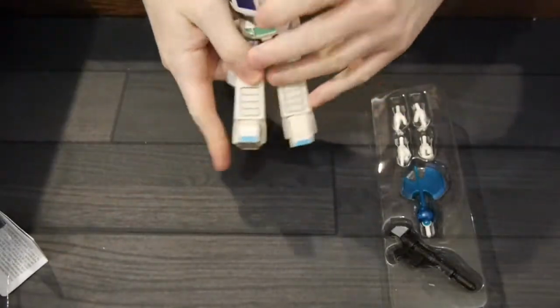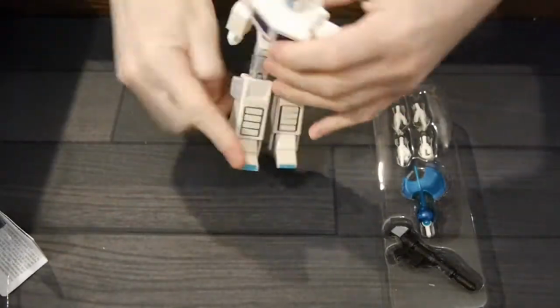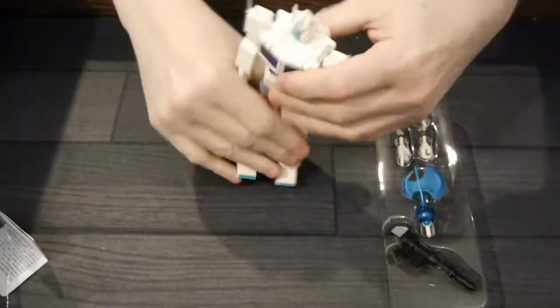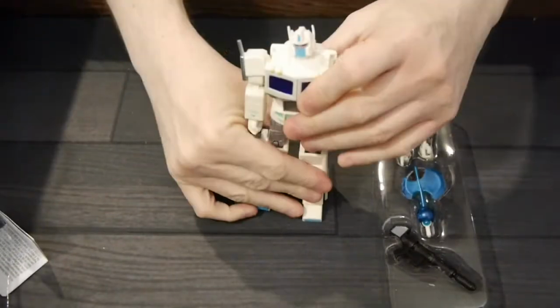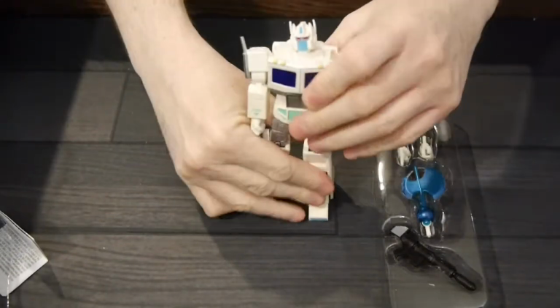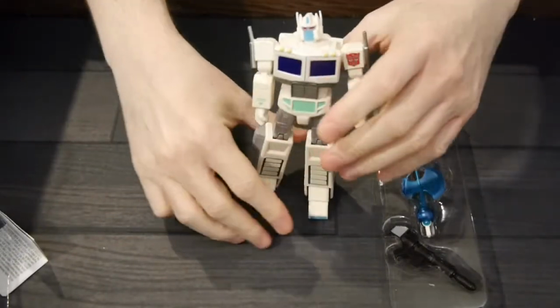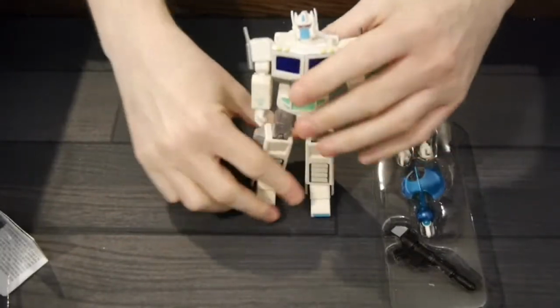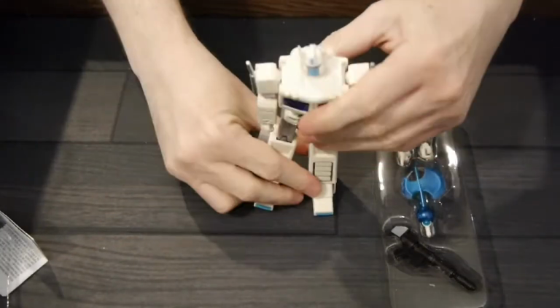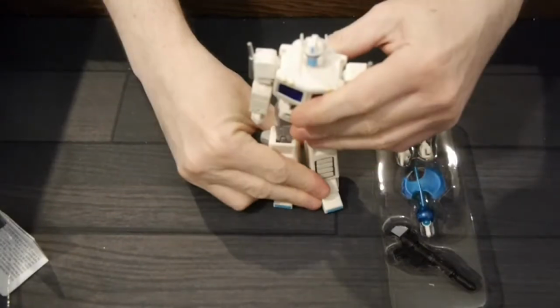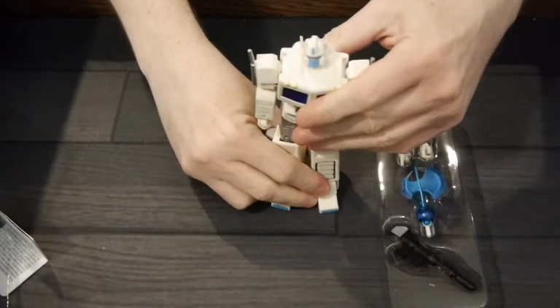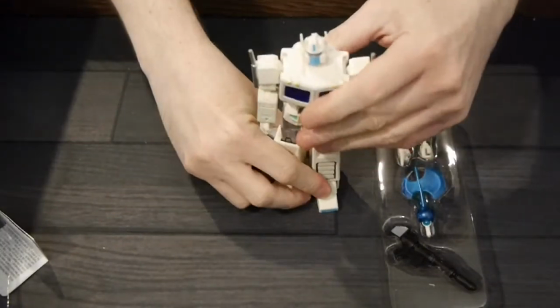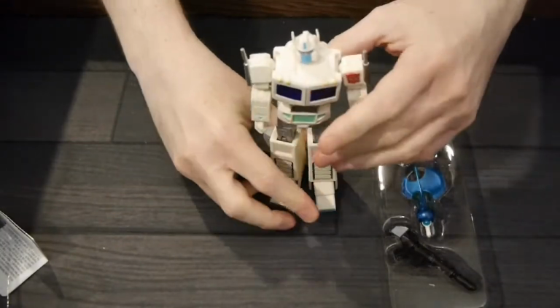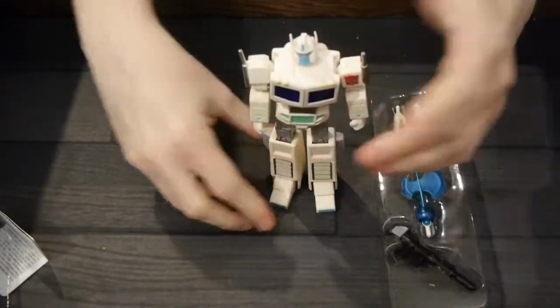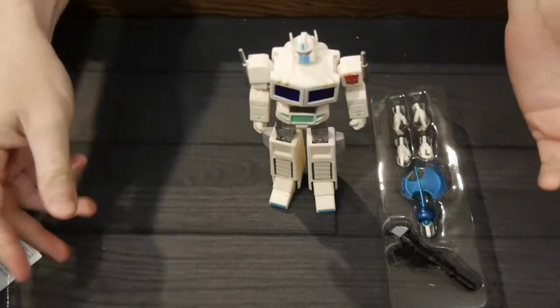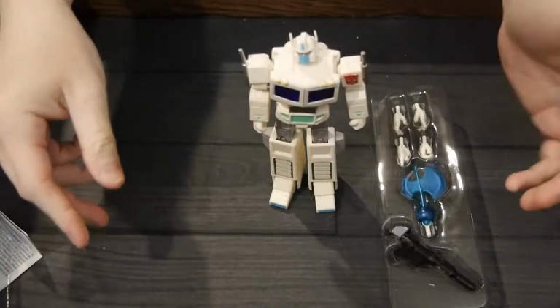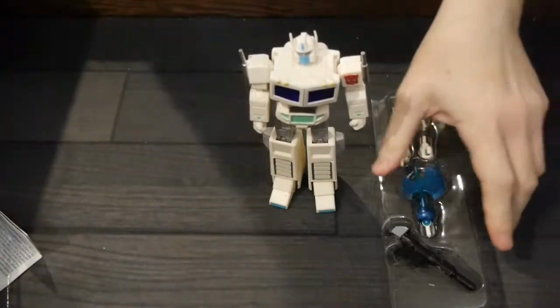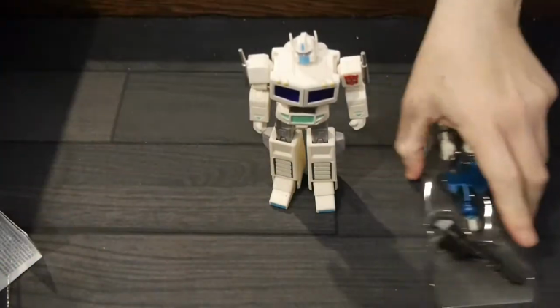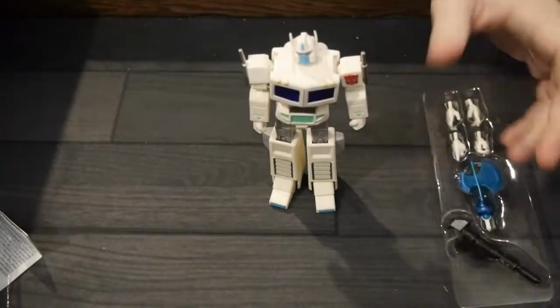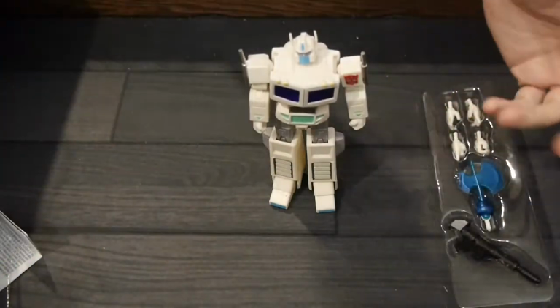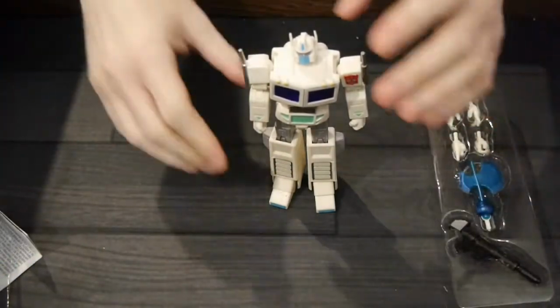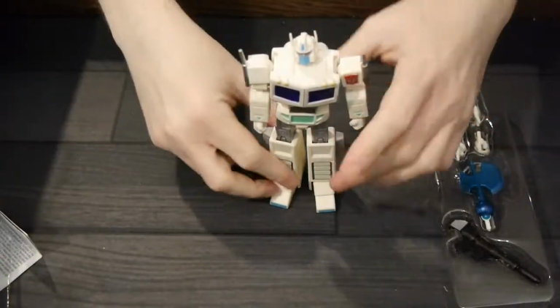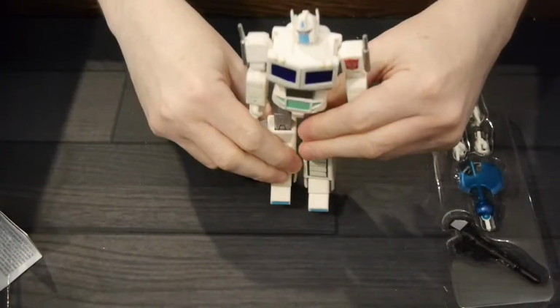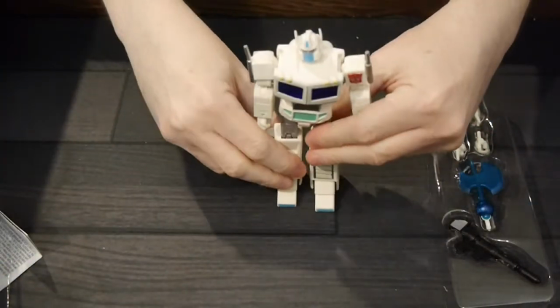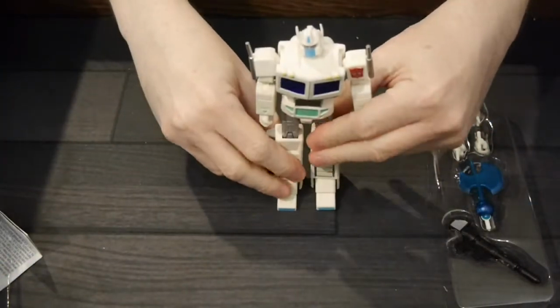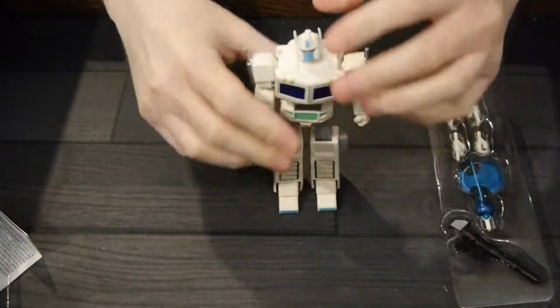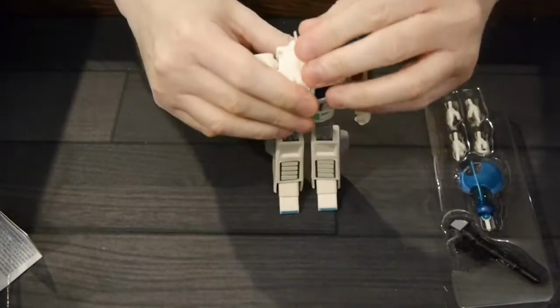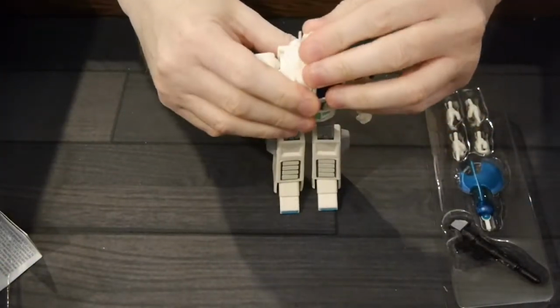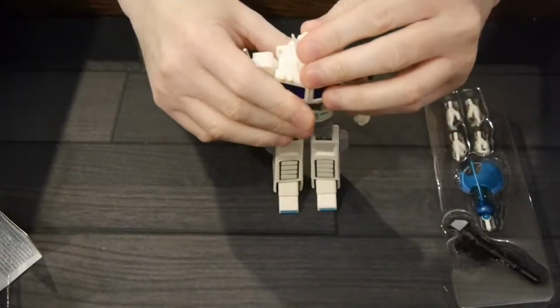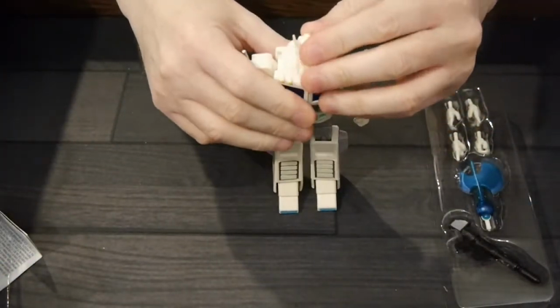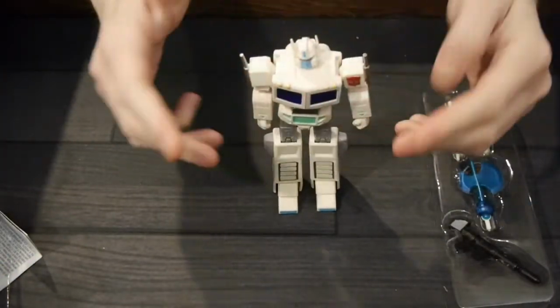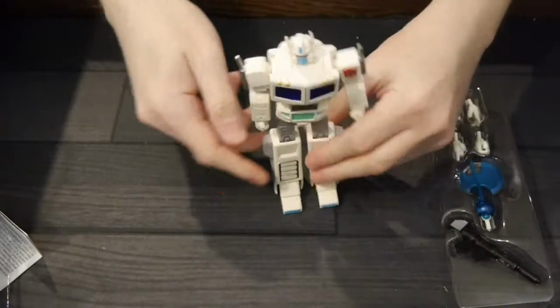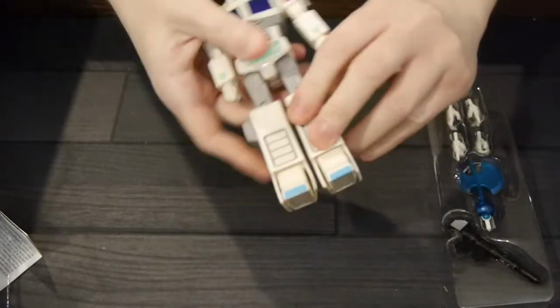Let's always do the stand test. I like doing the stand test. These figures are really super easy to stand up. Not much wobble, and that was even after me bending it around. Simple.